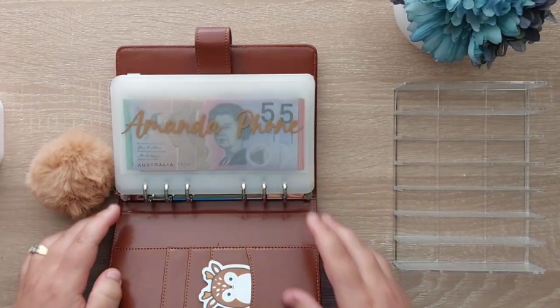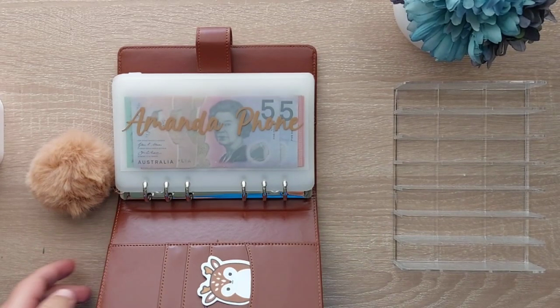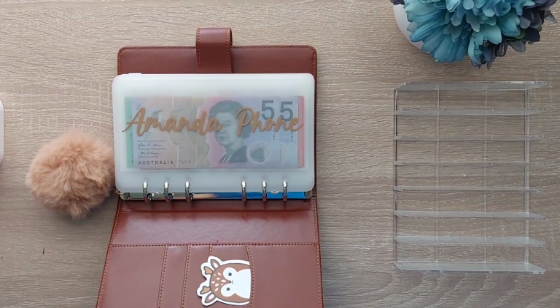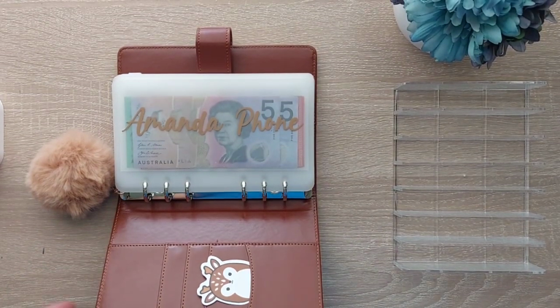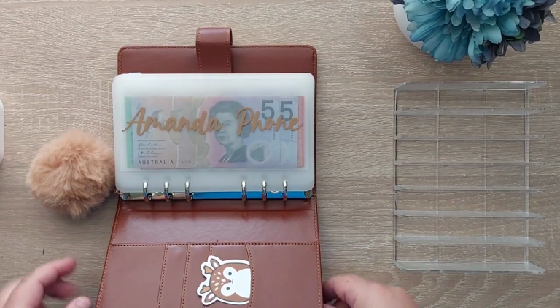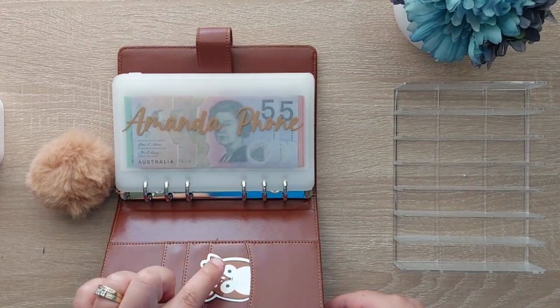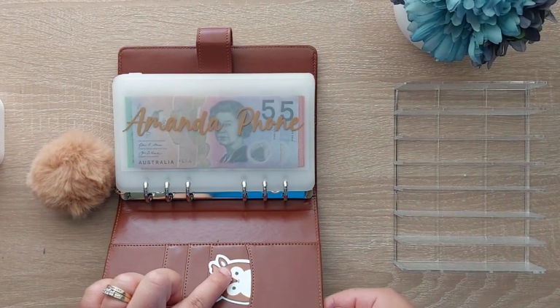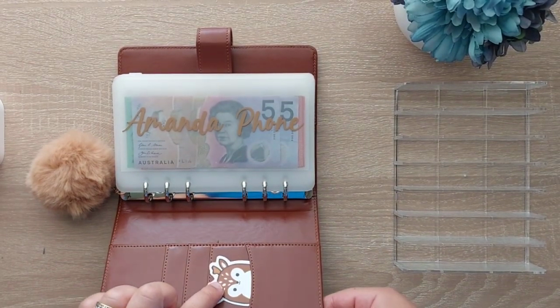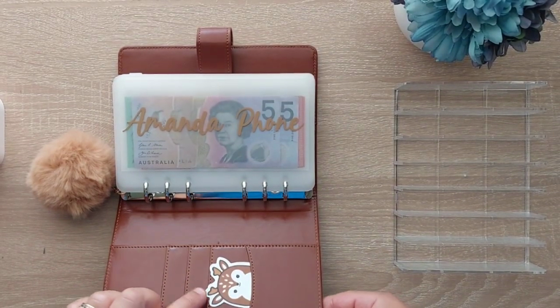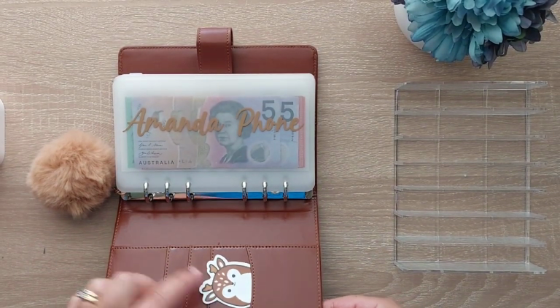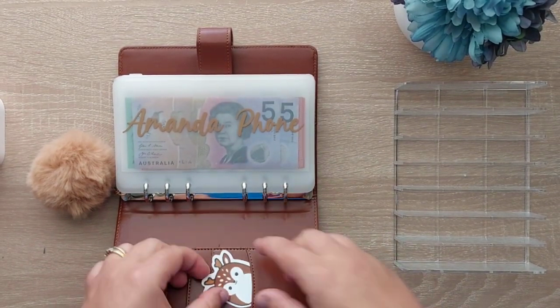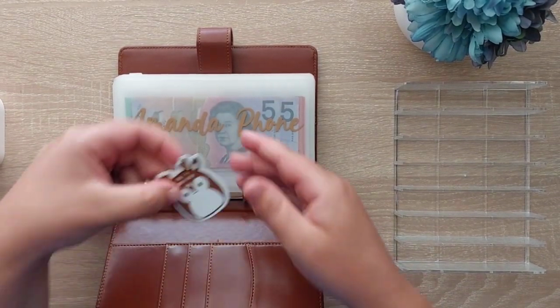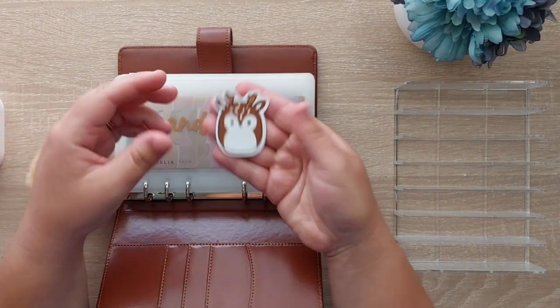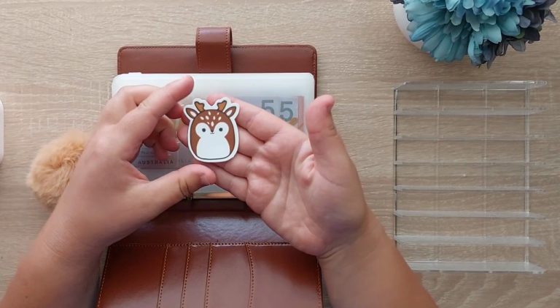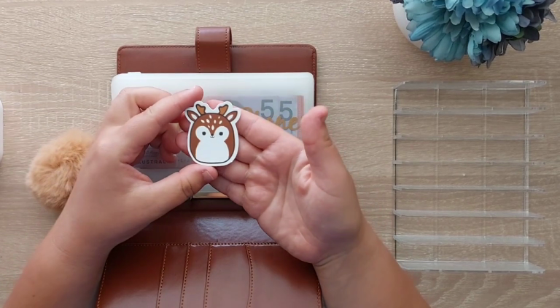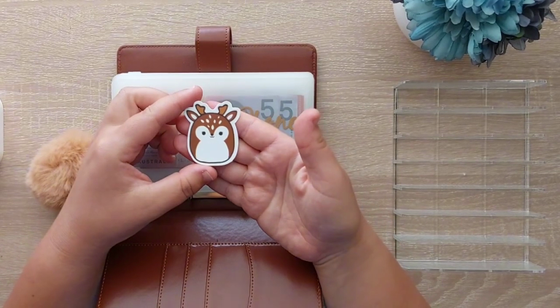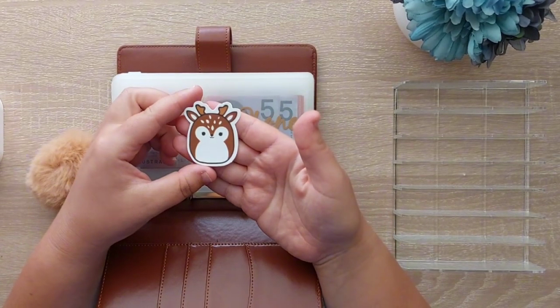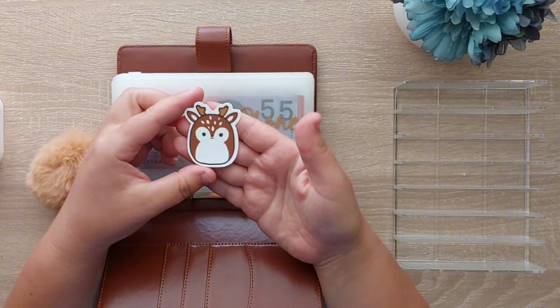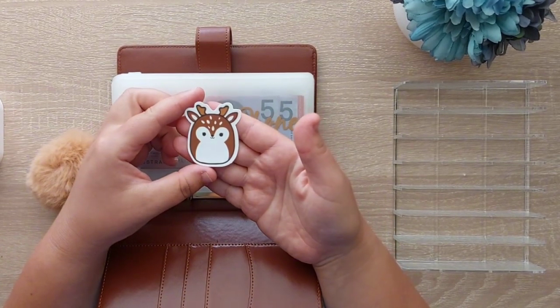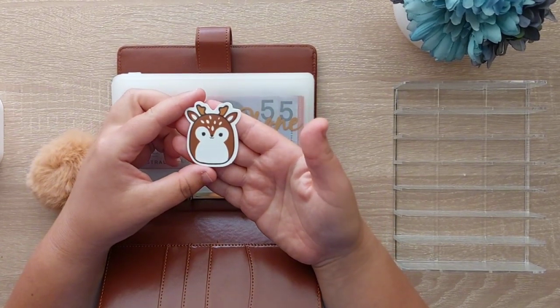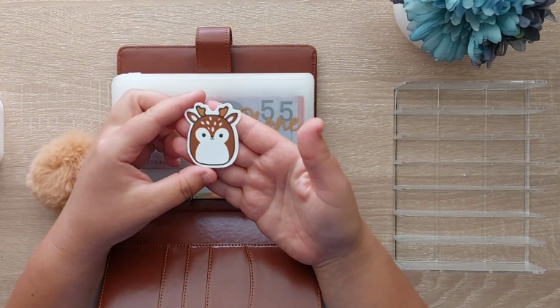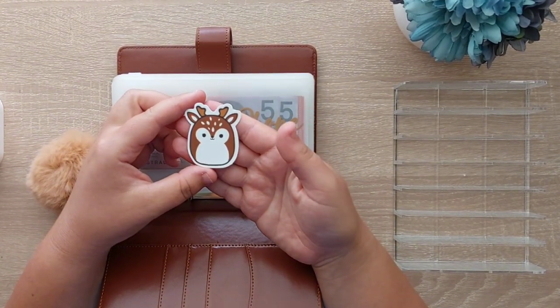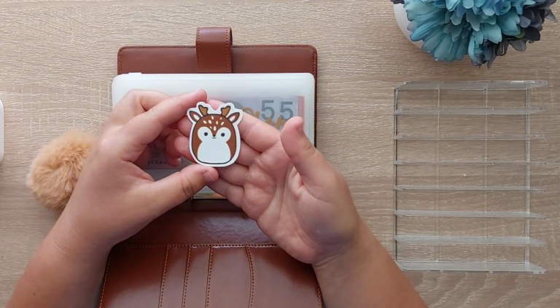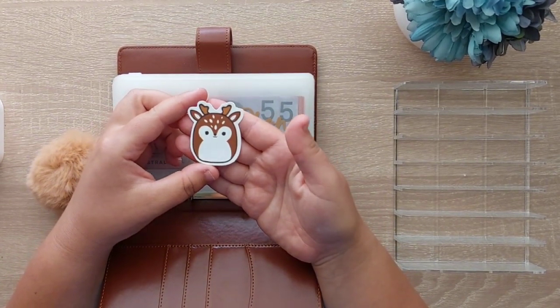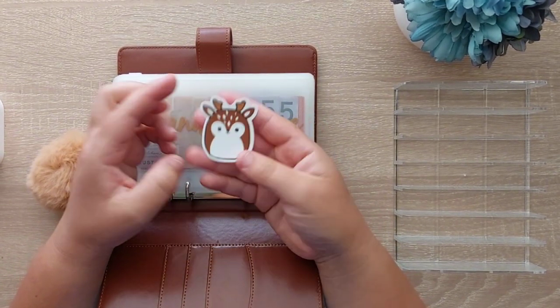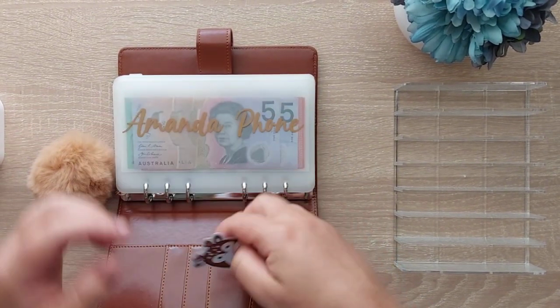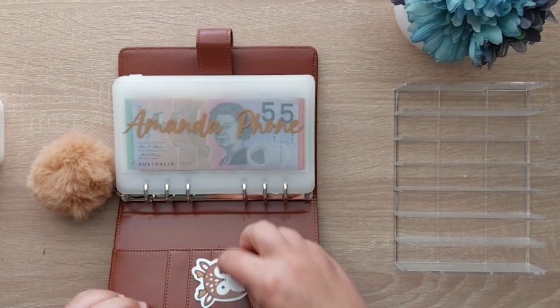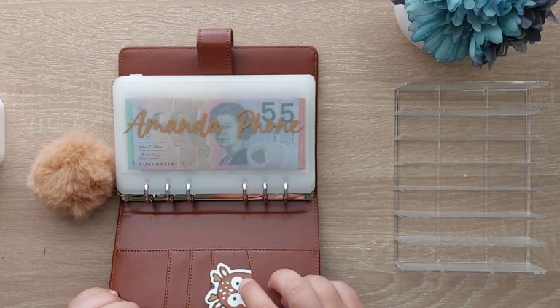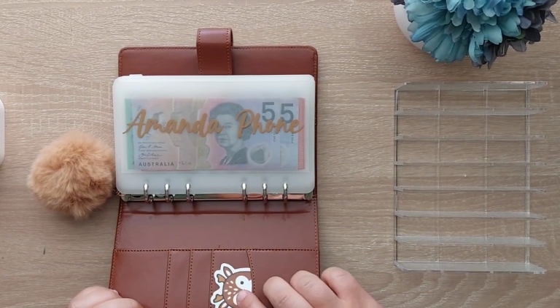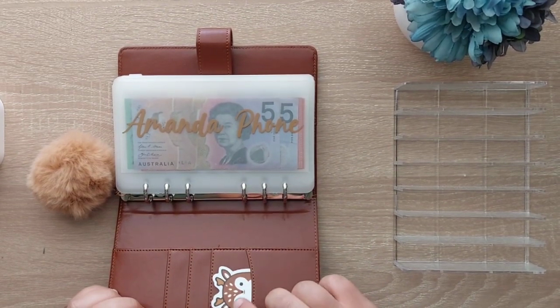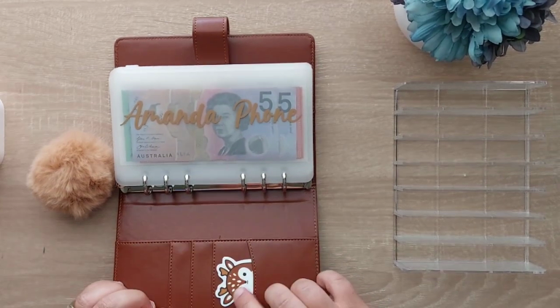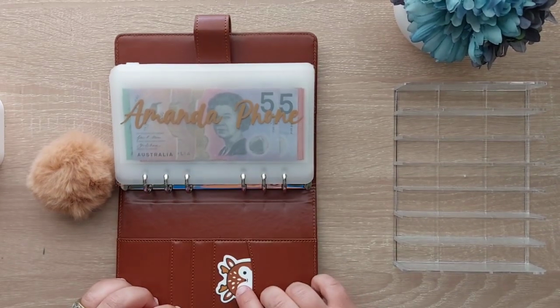Don't mind my cute little new sticker — my seven-year-old gave me her squishmallow sticker so he's just going to sit in there.